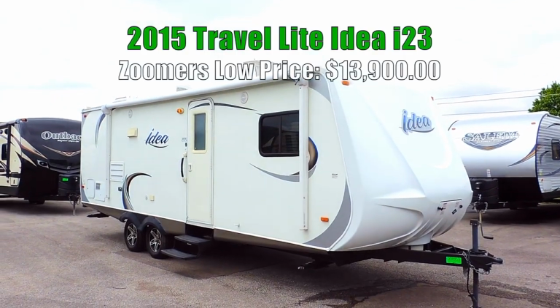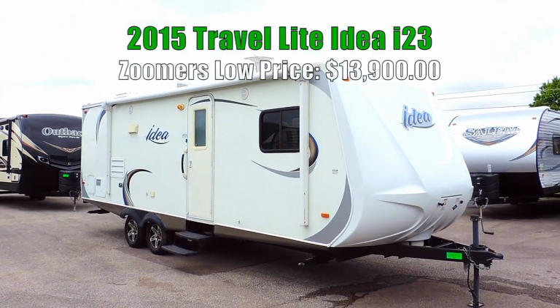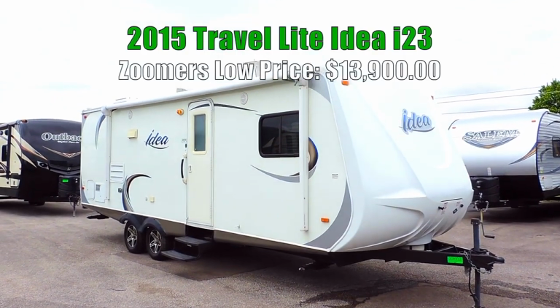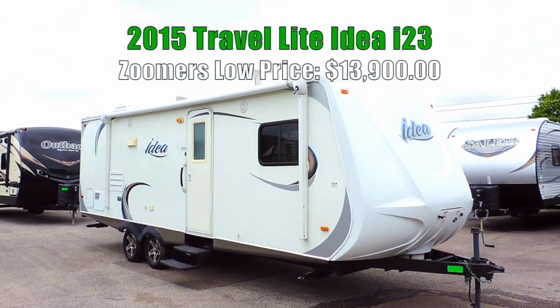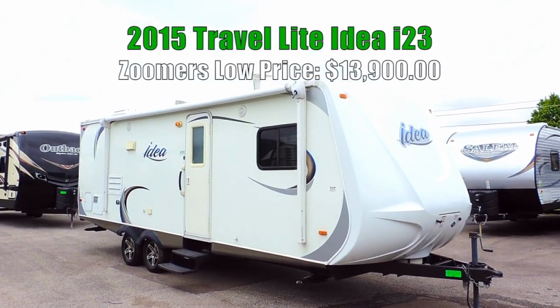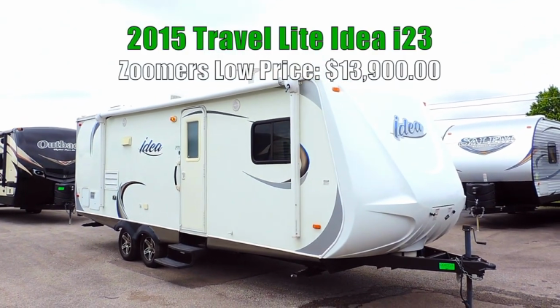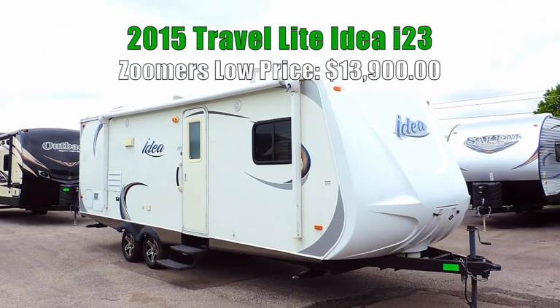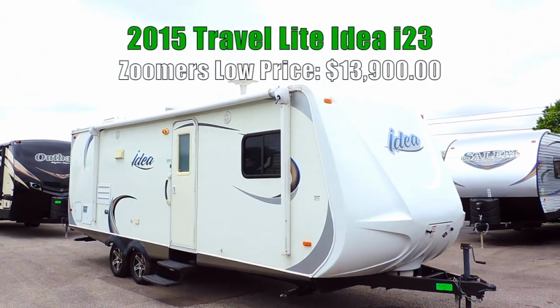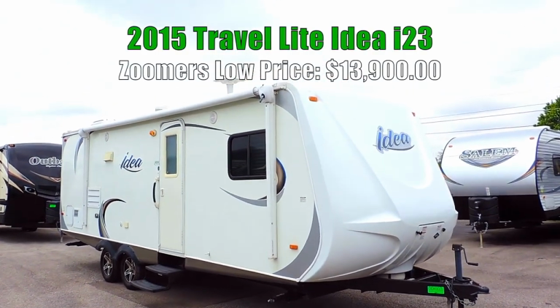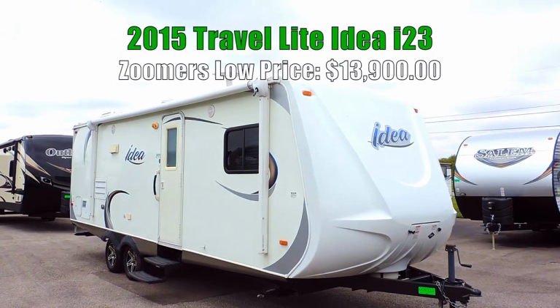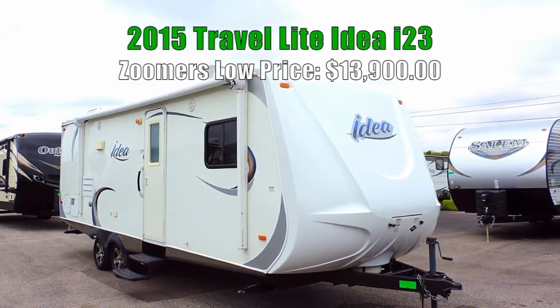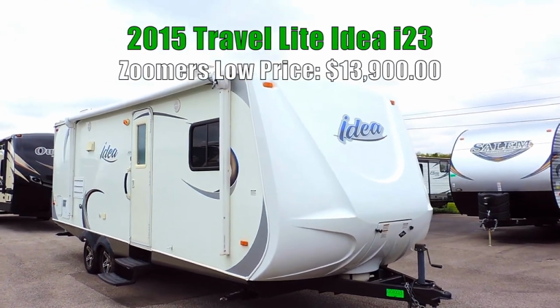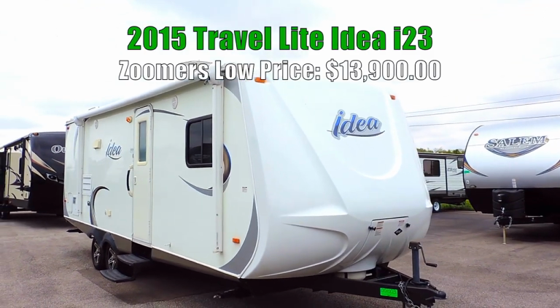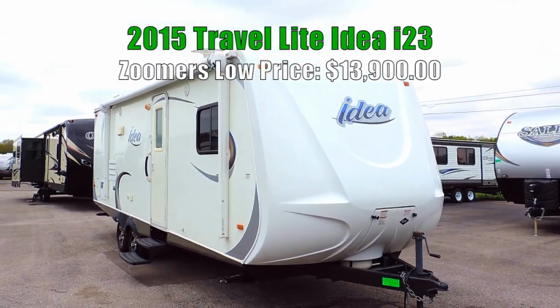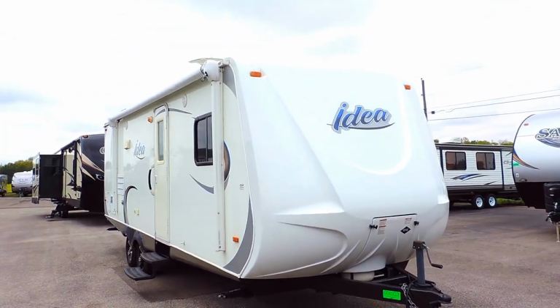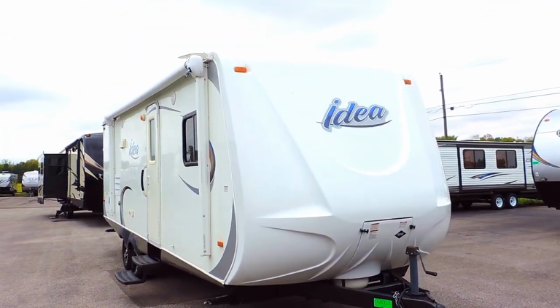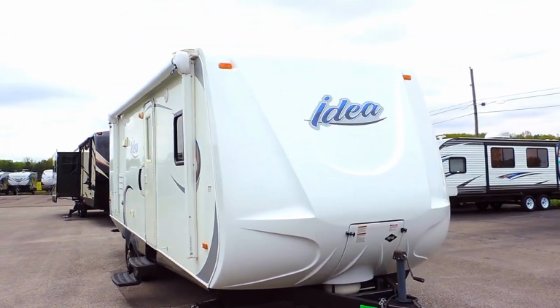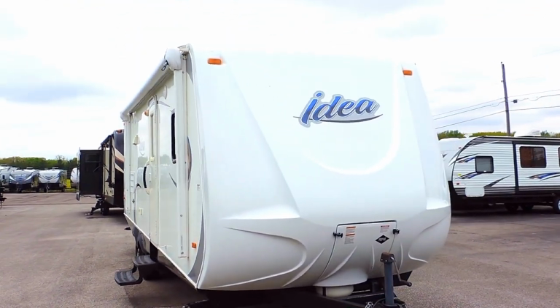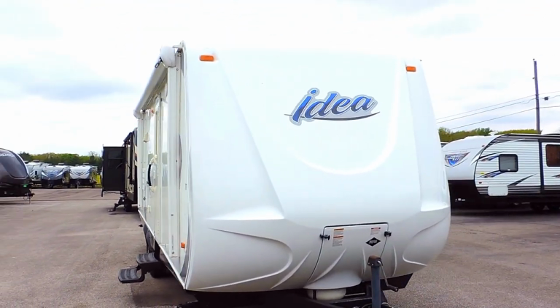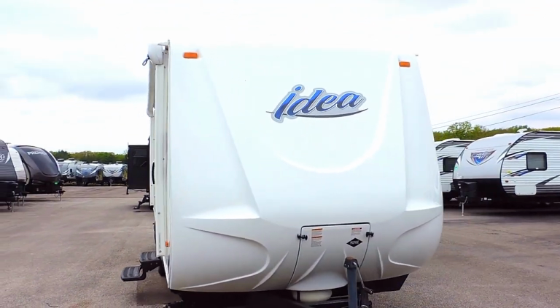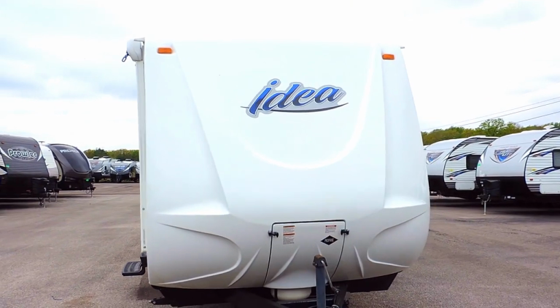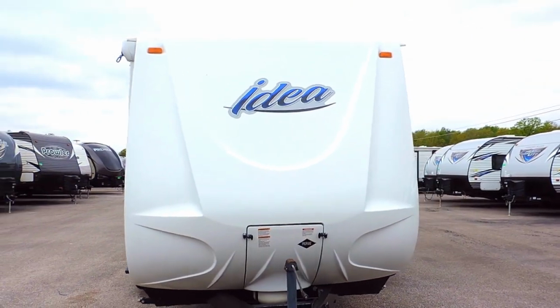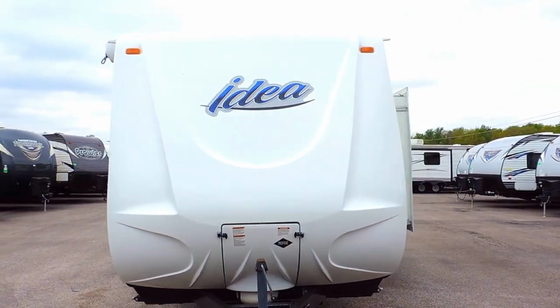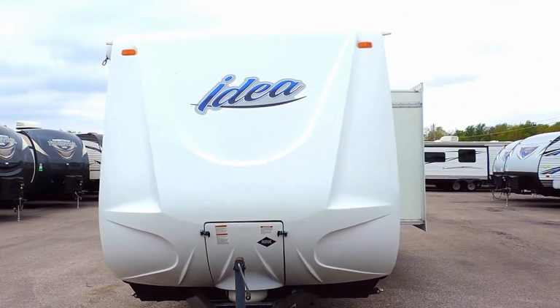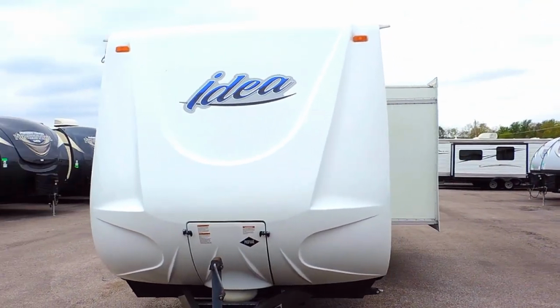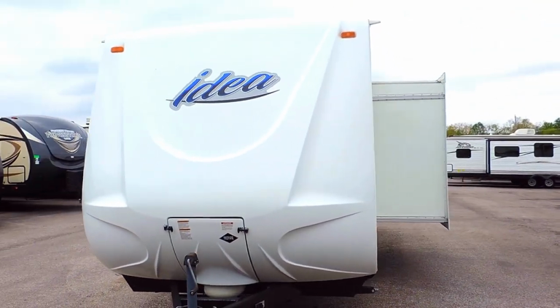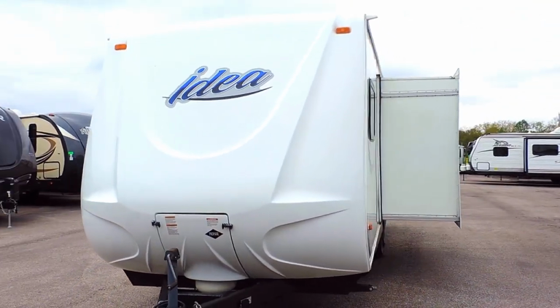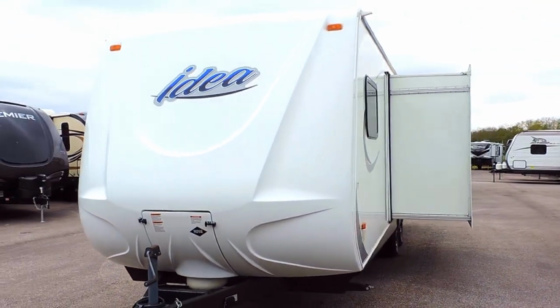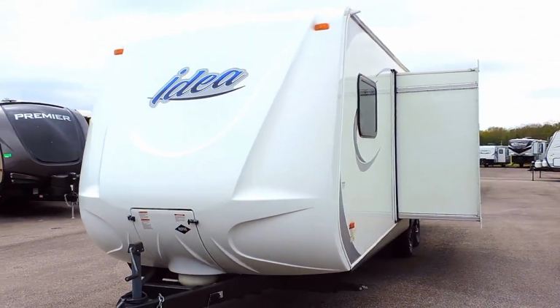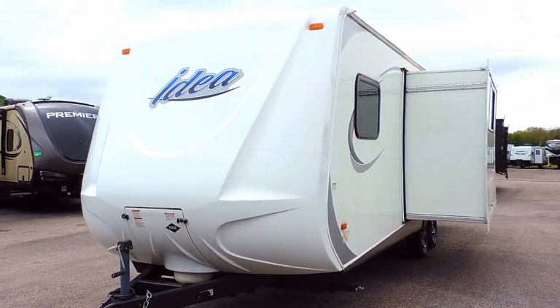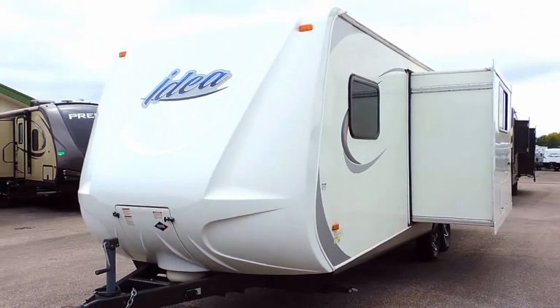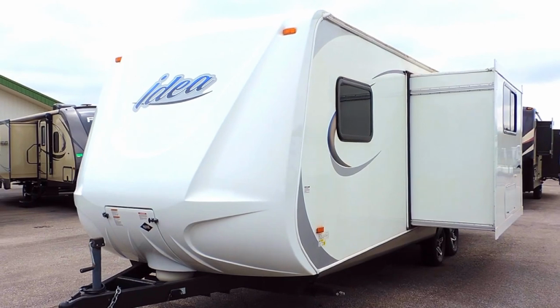Welcome to Zoomer's RV. Today we have for sale a very nice 2015 Travel Light Idea I-23 Travel Trailer. It's a single slide 23-foot couples camper that sleeps 4 people. It's 8 feet wide and only weighs 4,900 pounds dry.